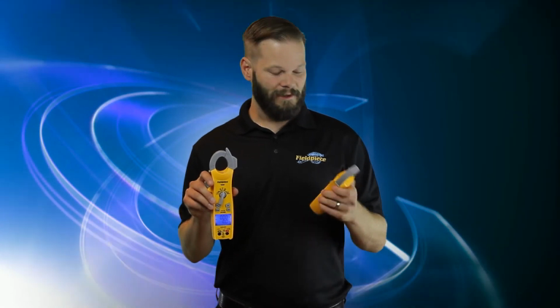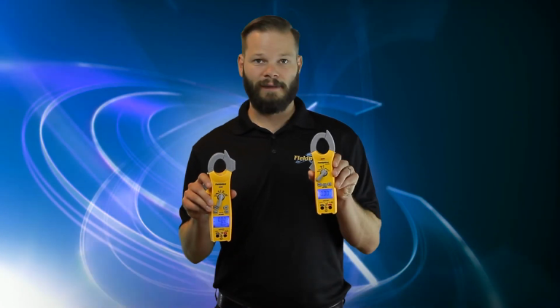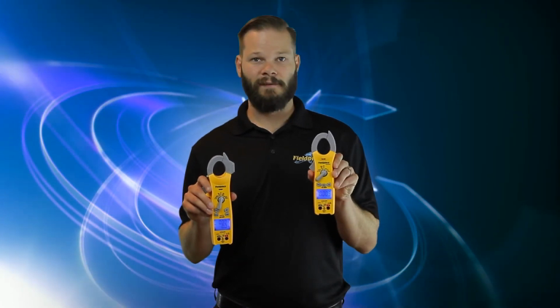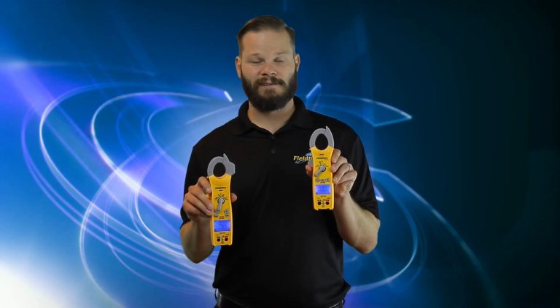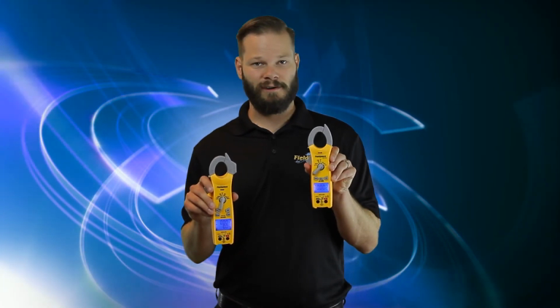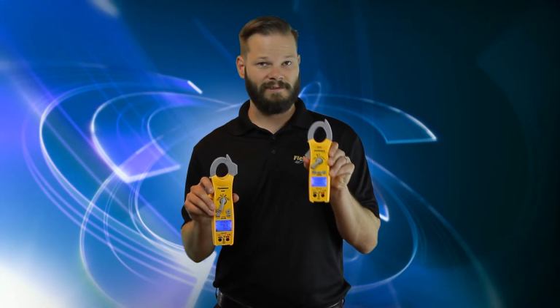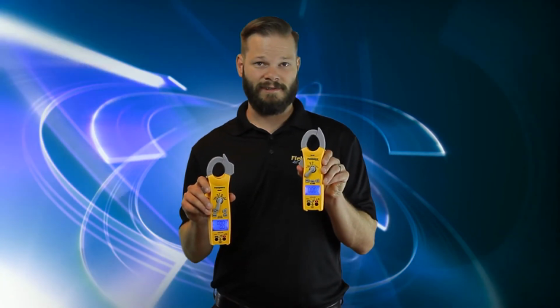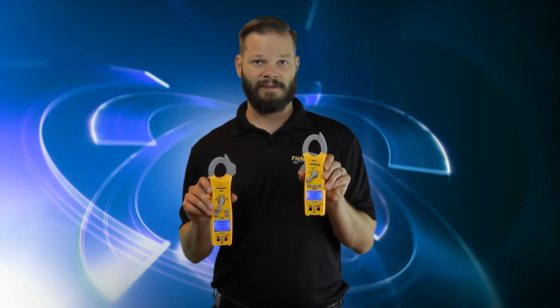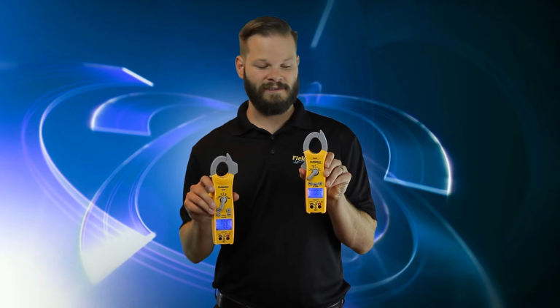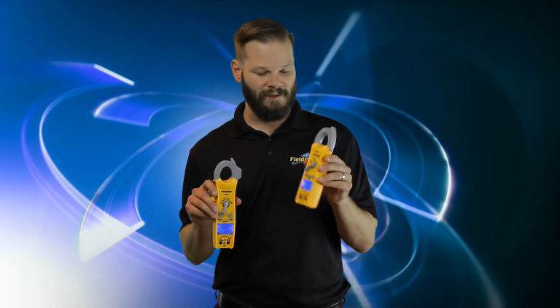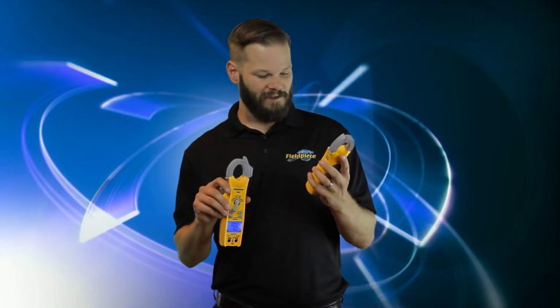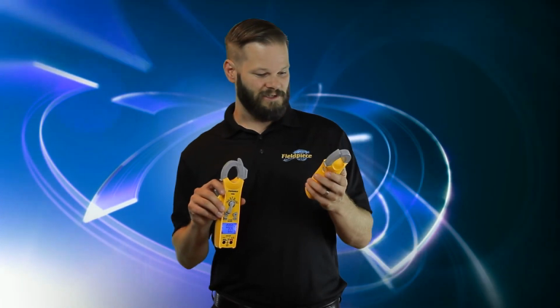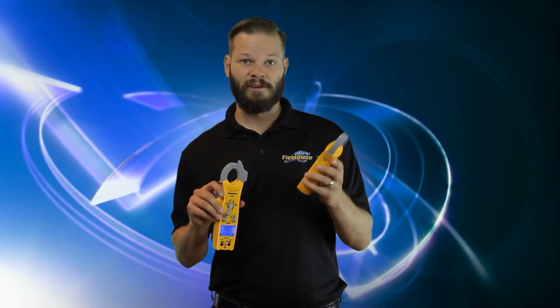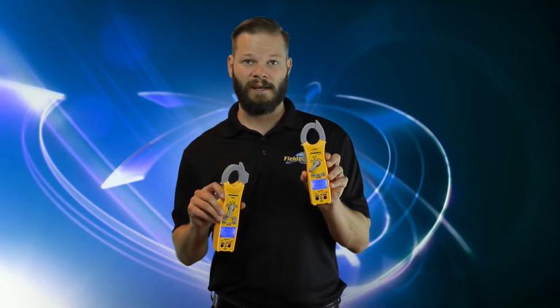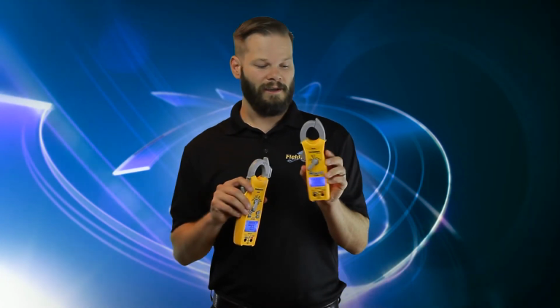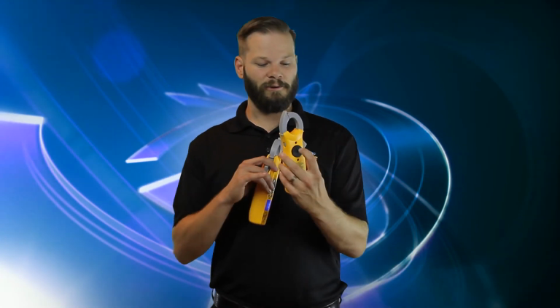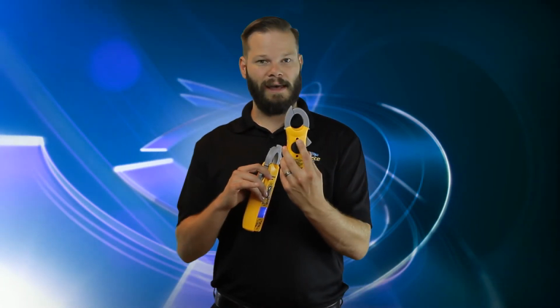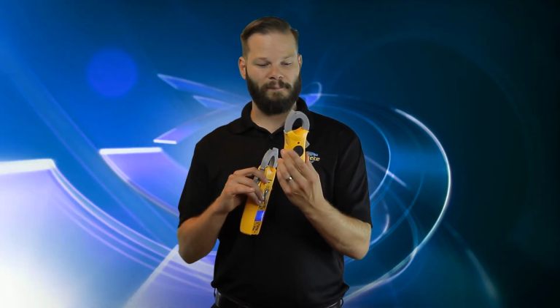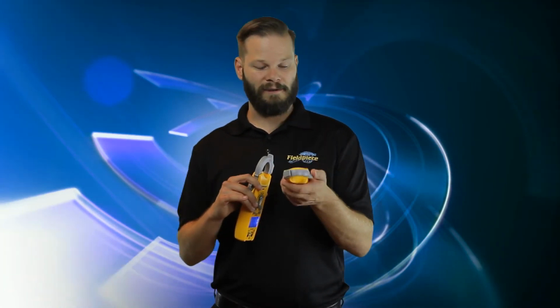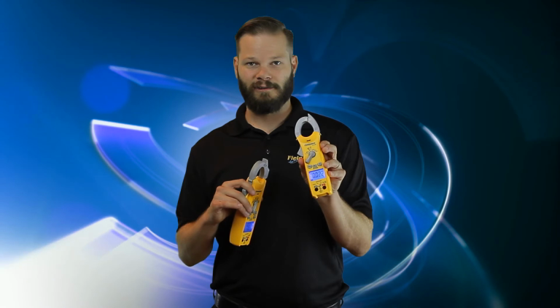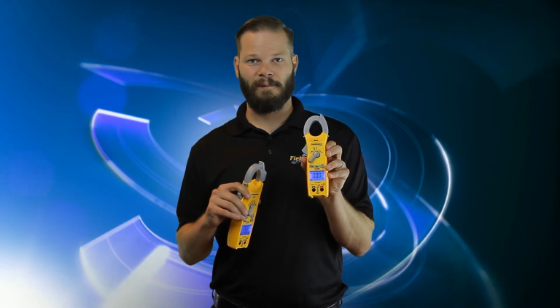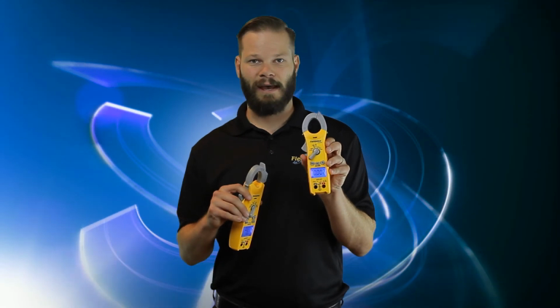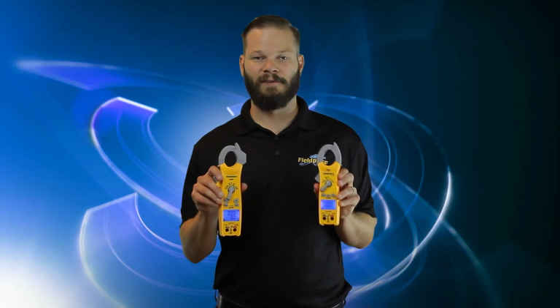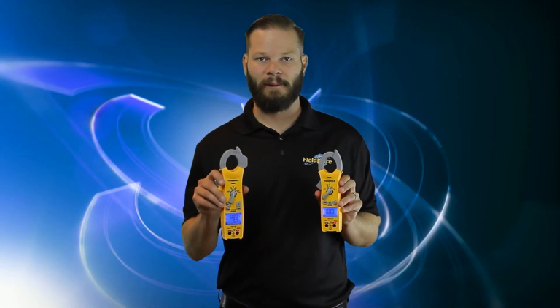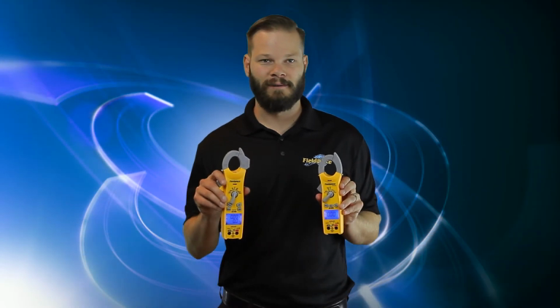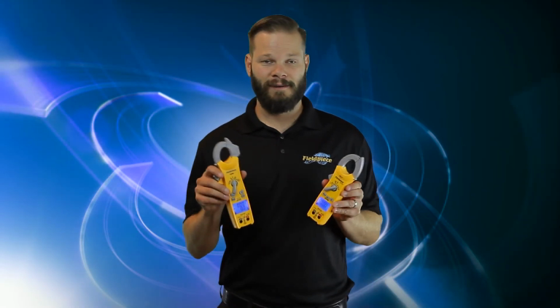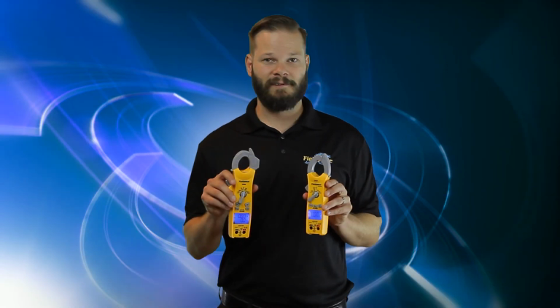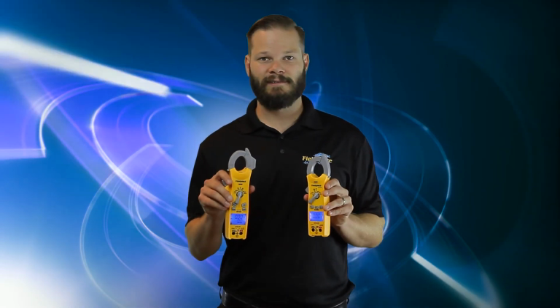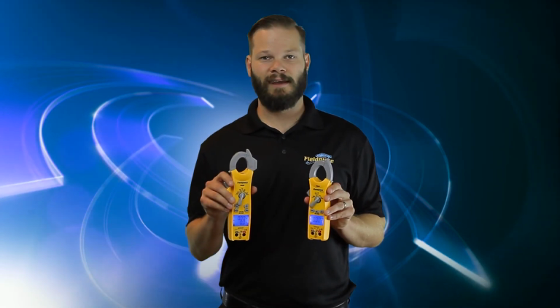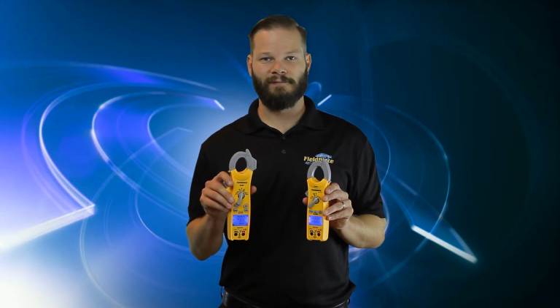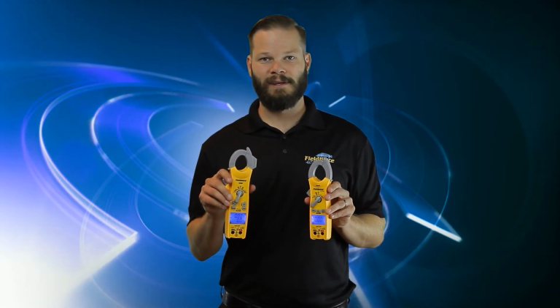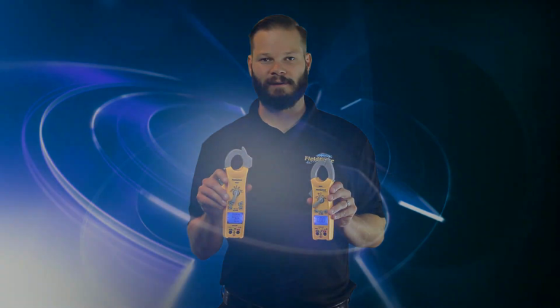Below that we have the SC200 series — this one is the SC260. It's a single display with a little button magnet on the back, in a really nice compact package you can fit in your back pocket. And that's the basics of the FieldPeace clamp meter line.